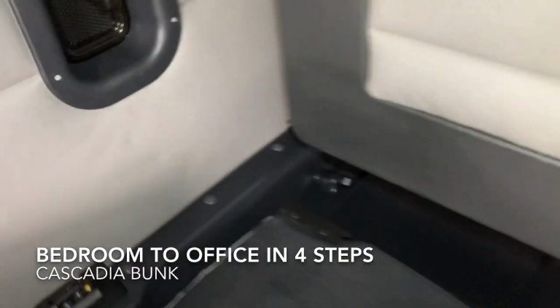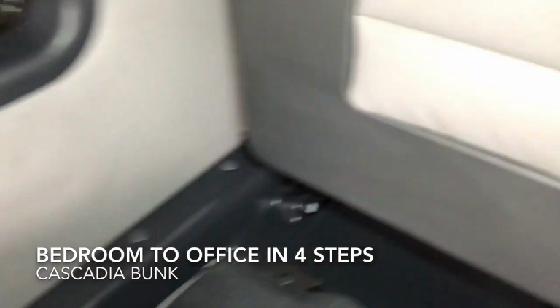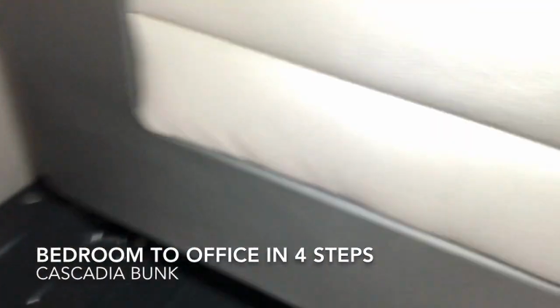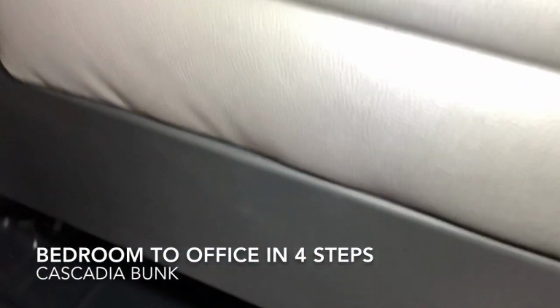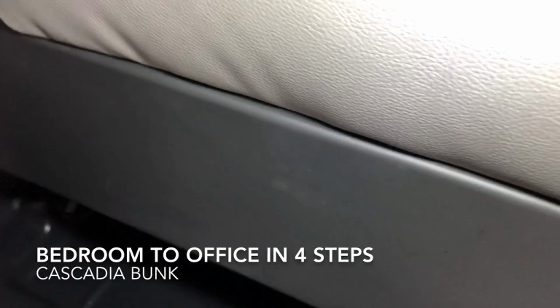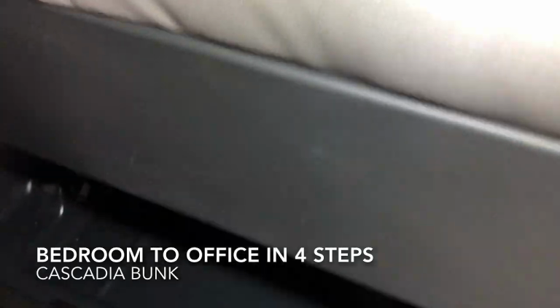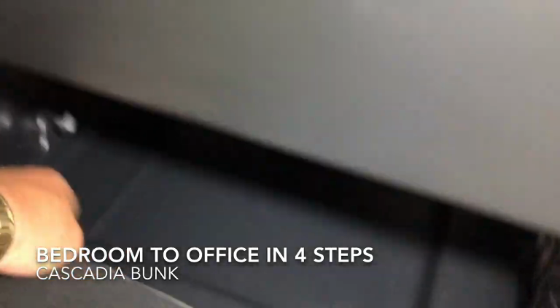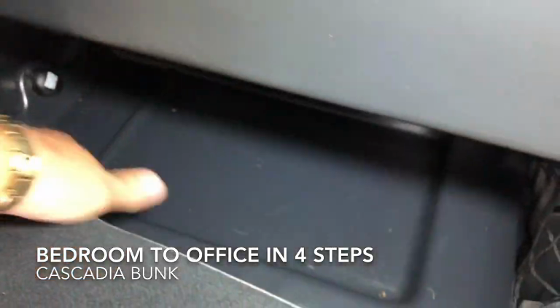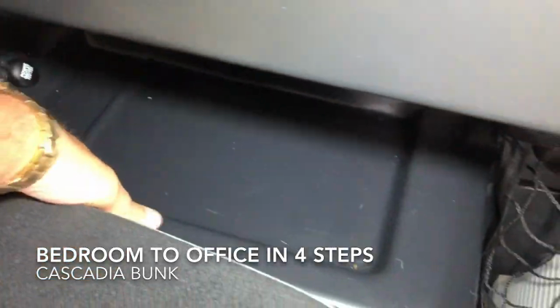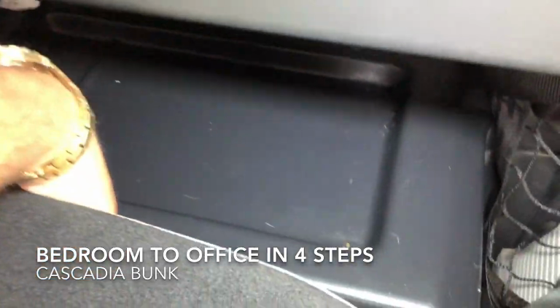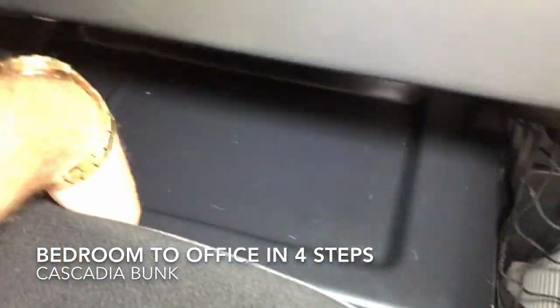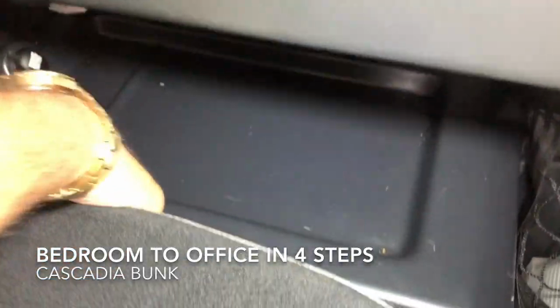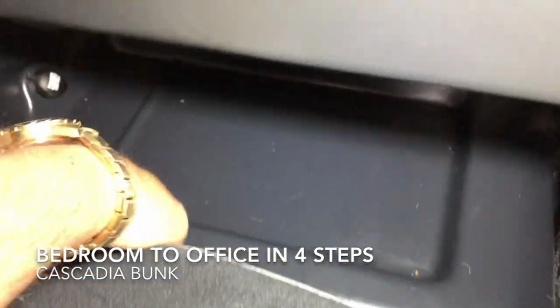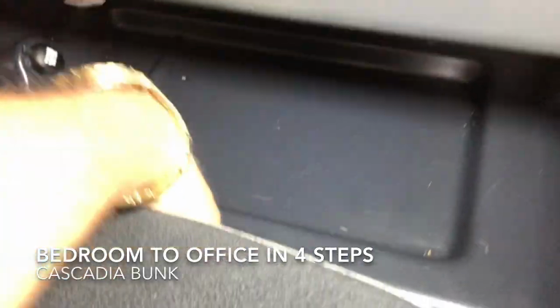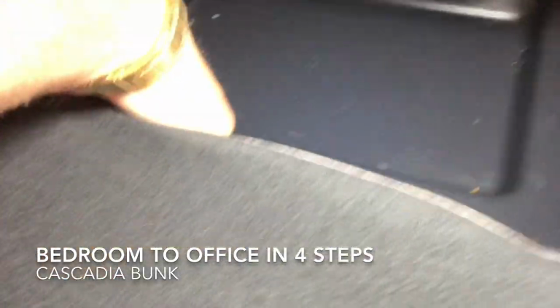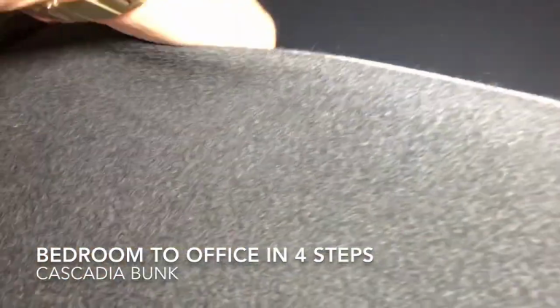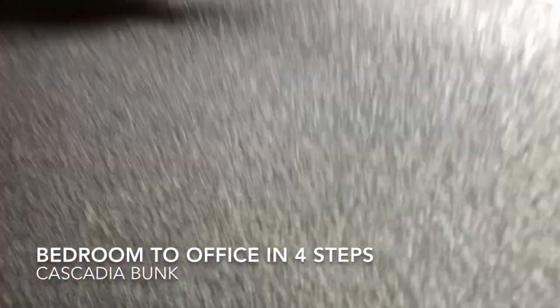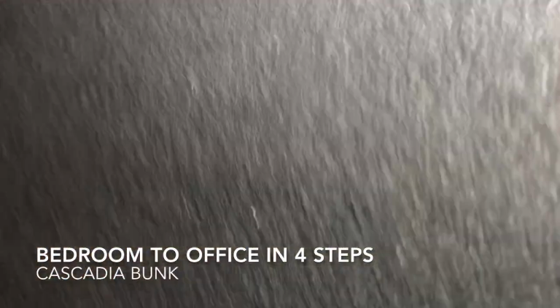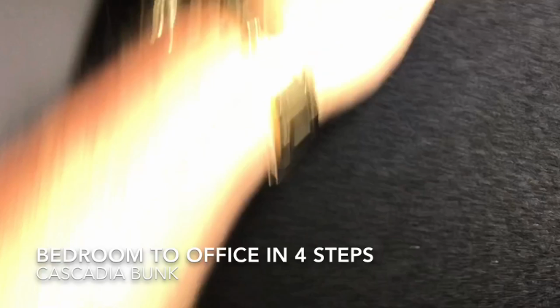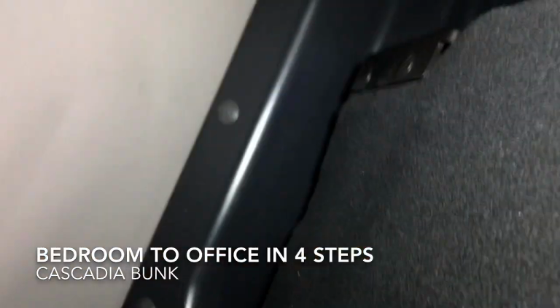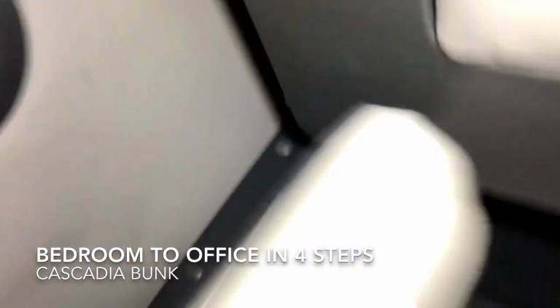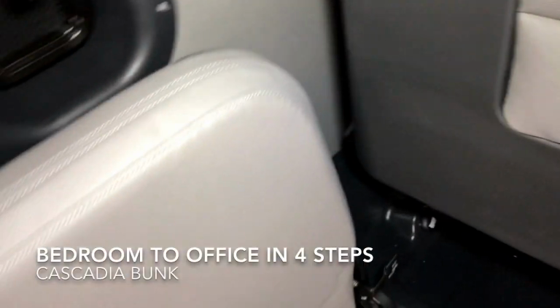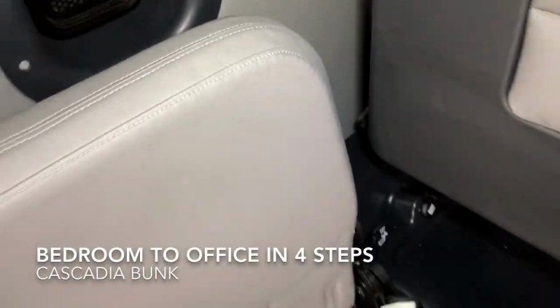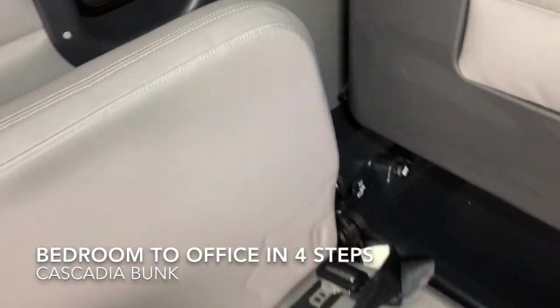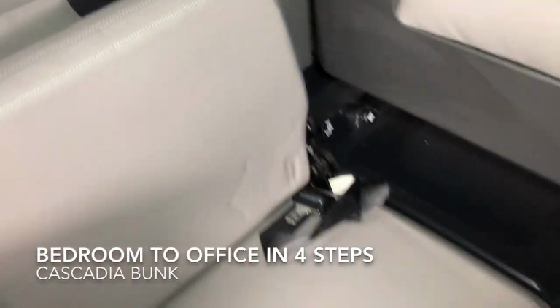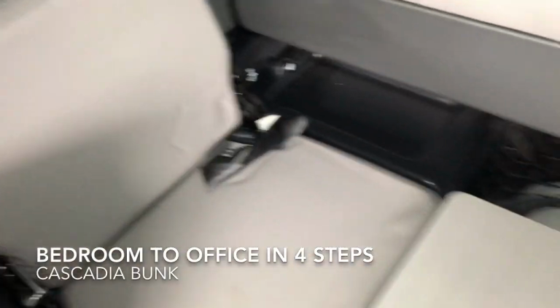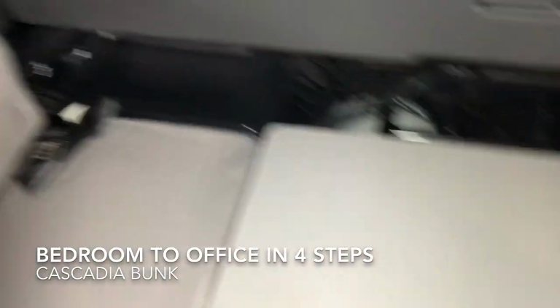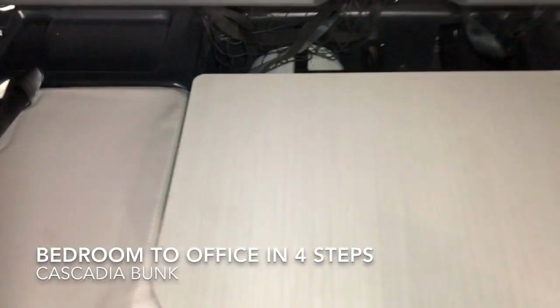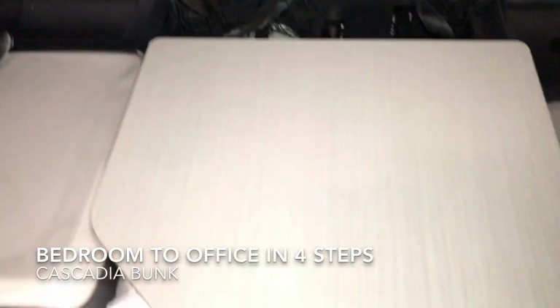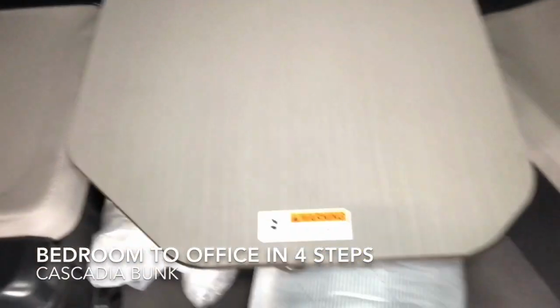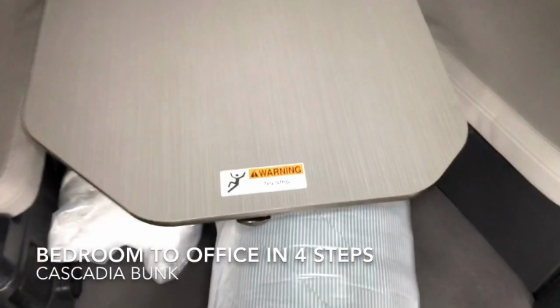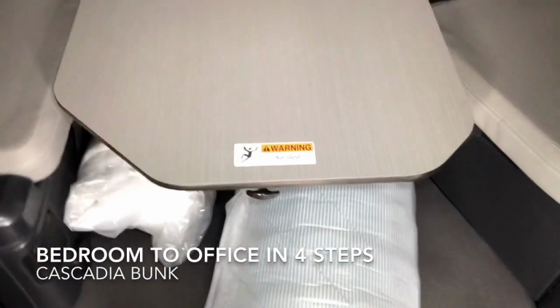Repeat the same process over here — push down on the lever and raise it up.